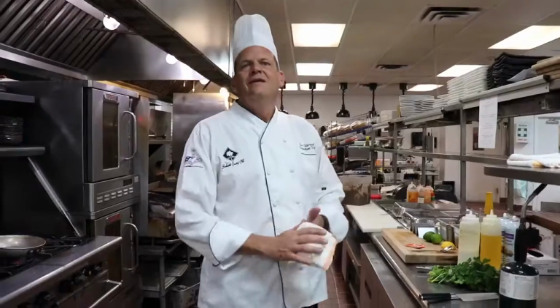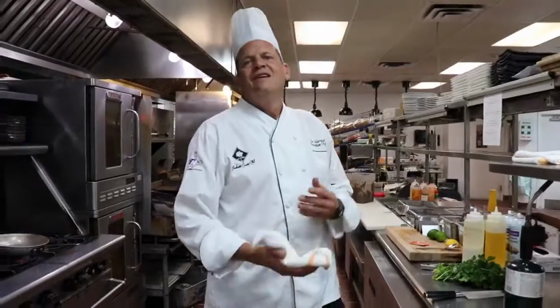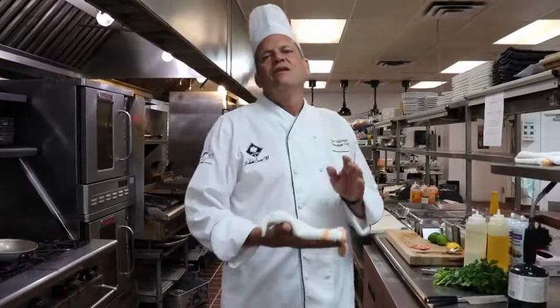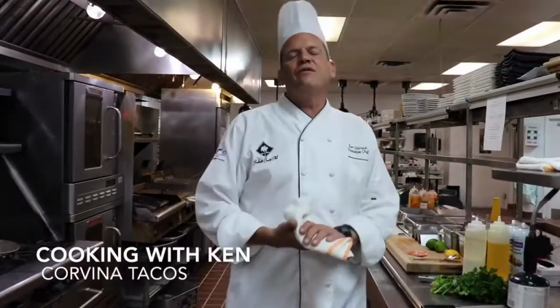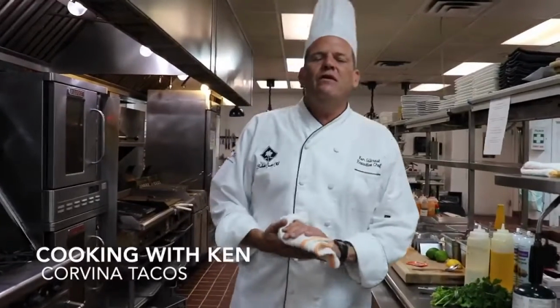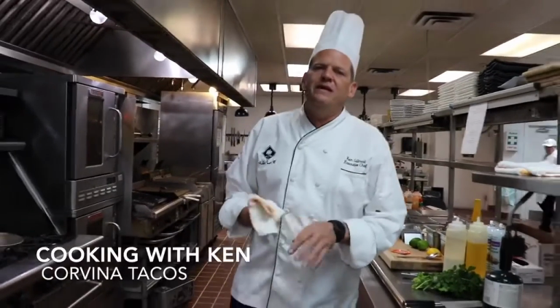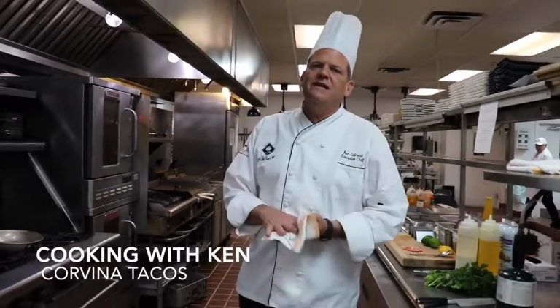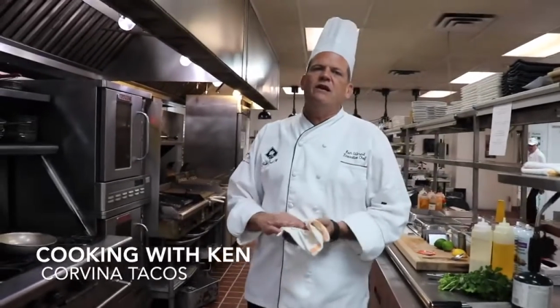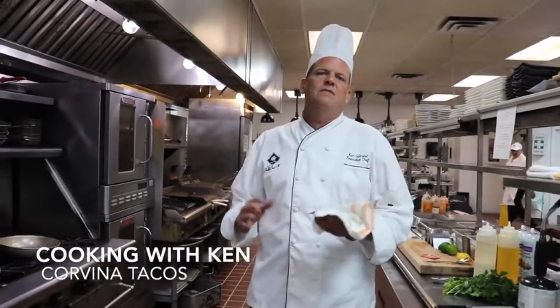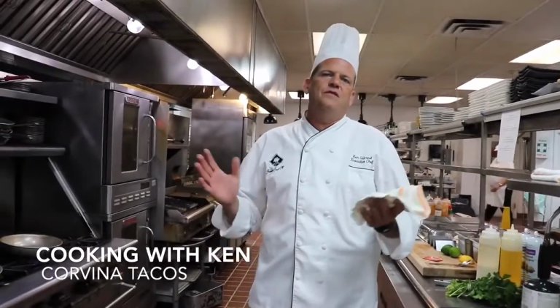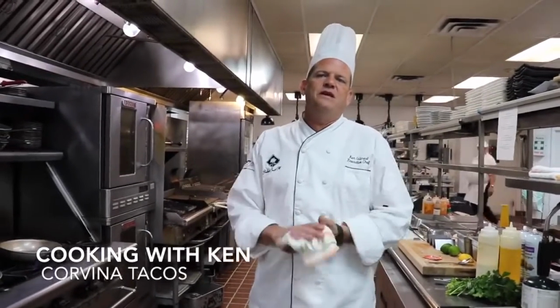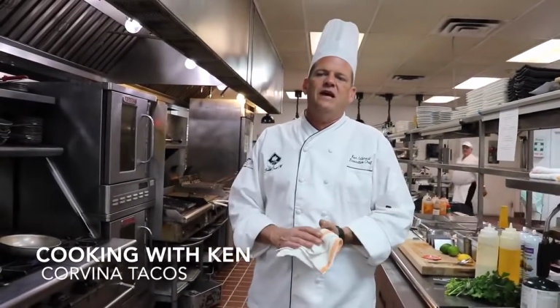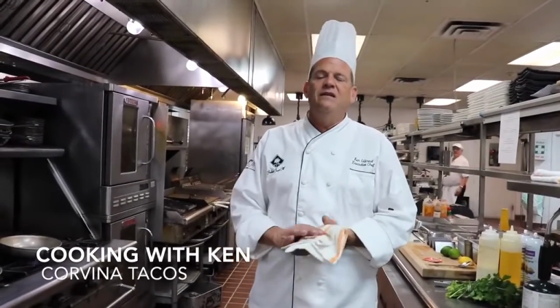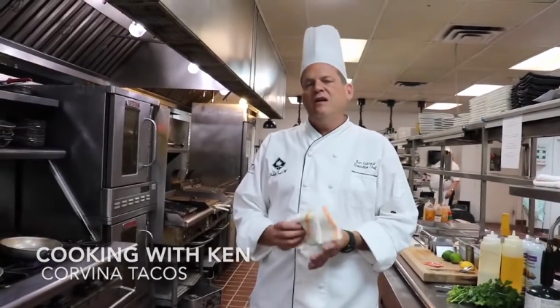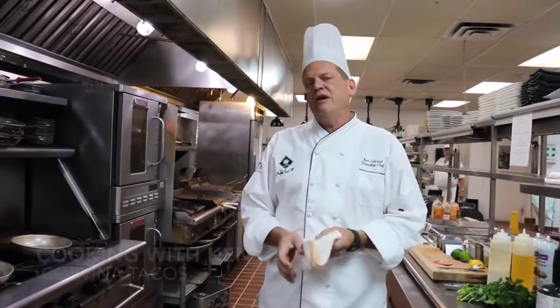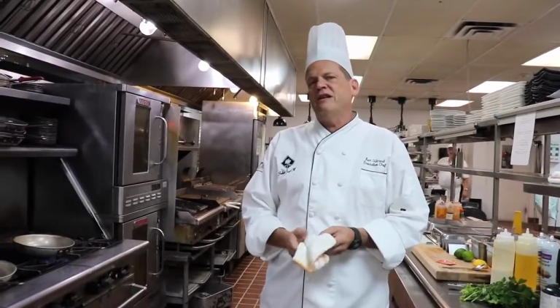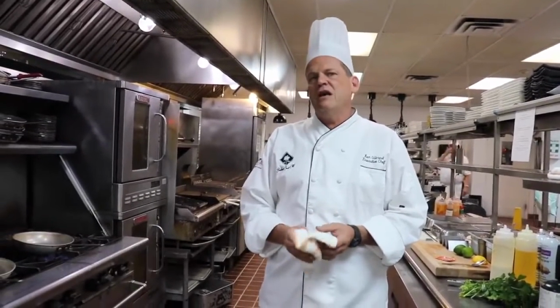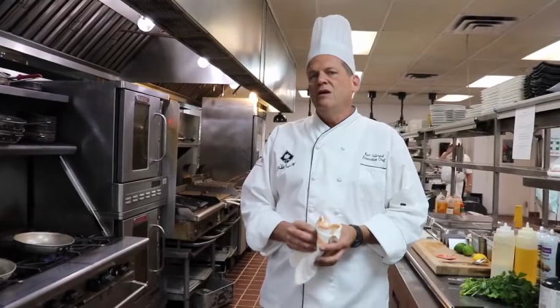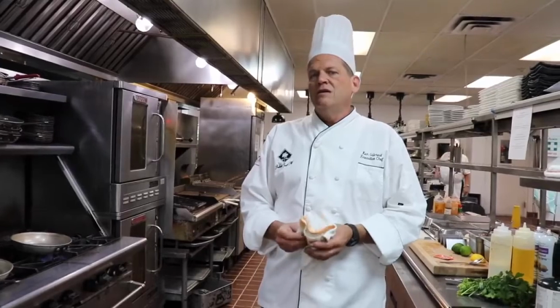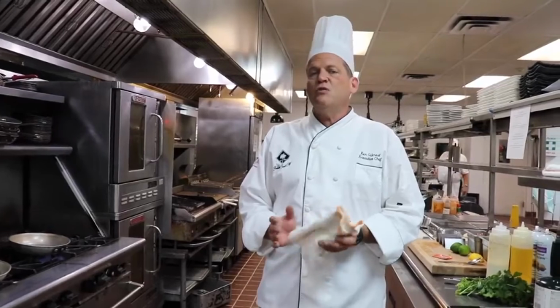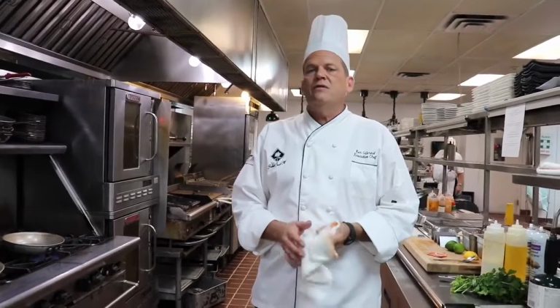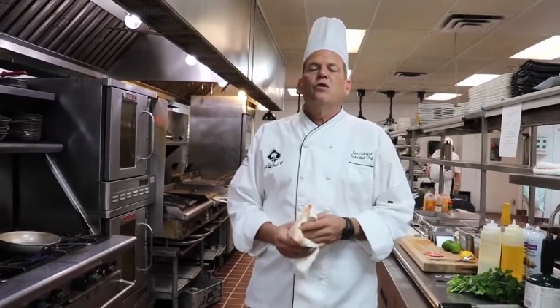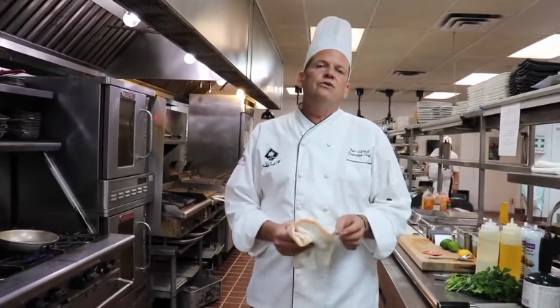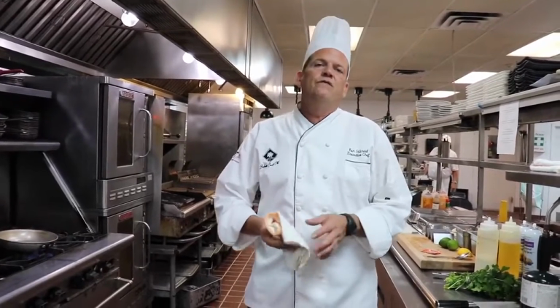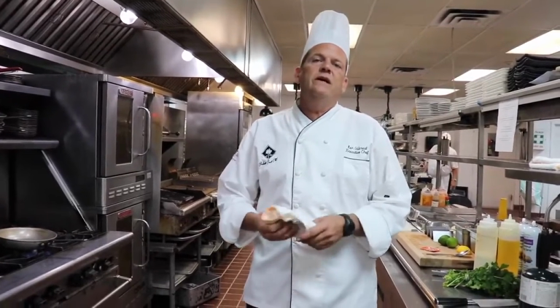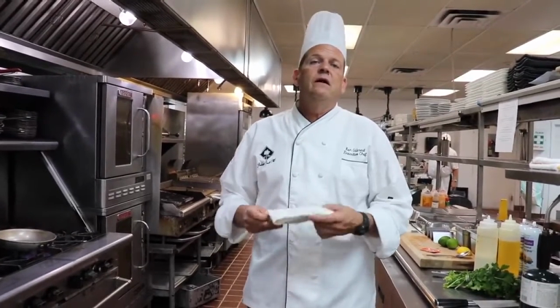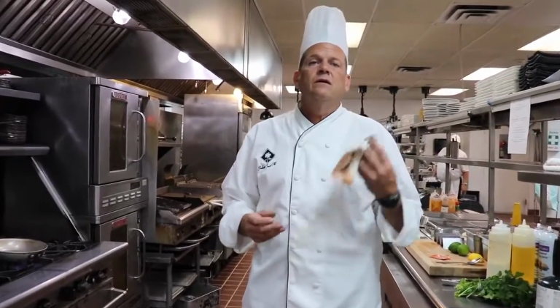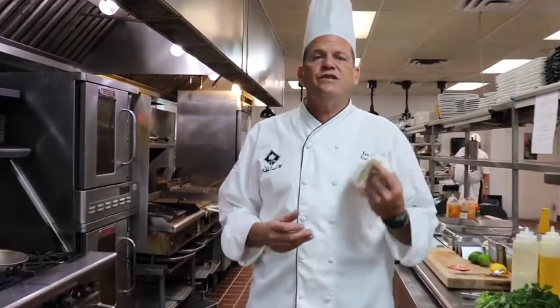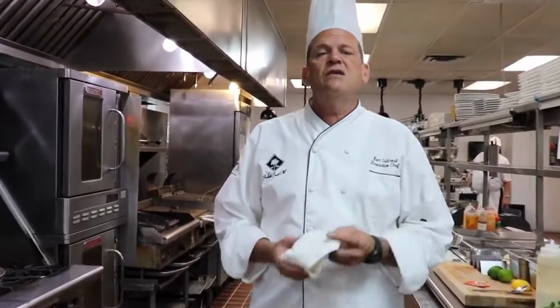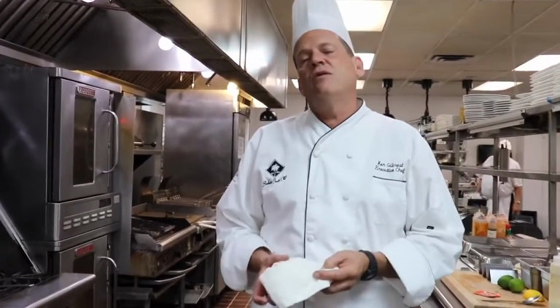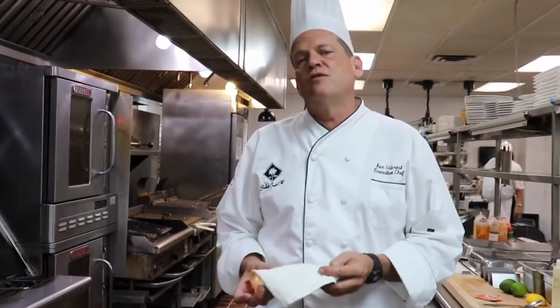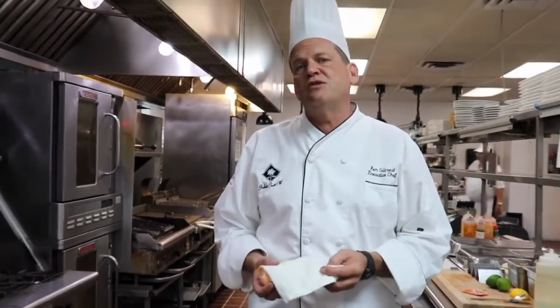Good afternoon everybody, it's Ken Gilchrist coming to you from my kitchen again, here at the Great Depression Club. This week we're going to do the Porvina fish tacos that we have on special.